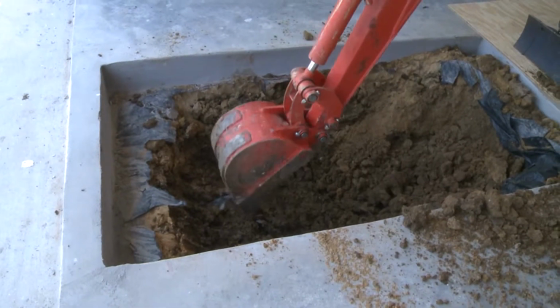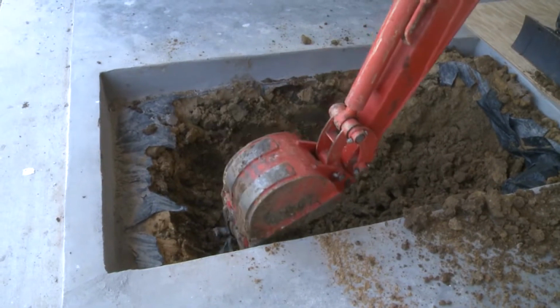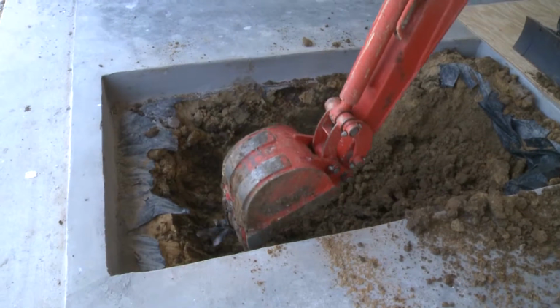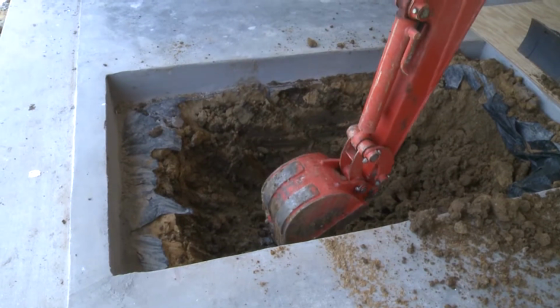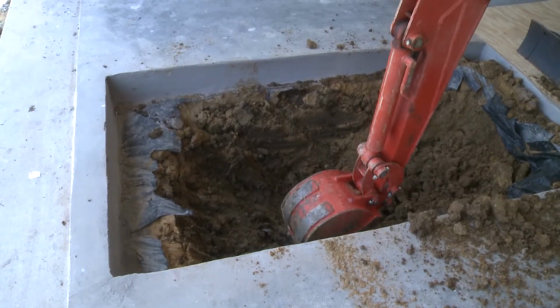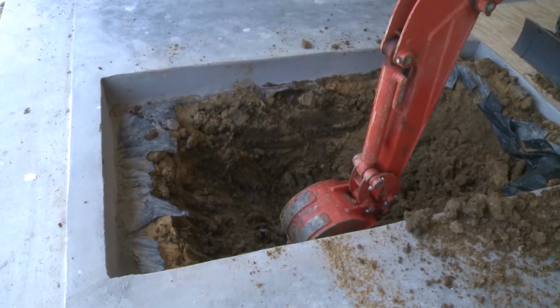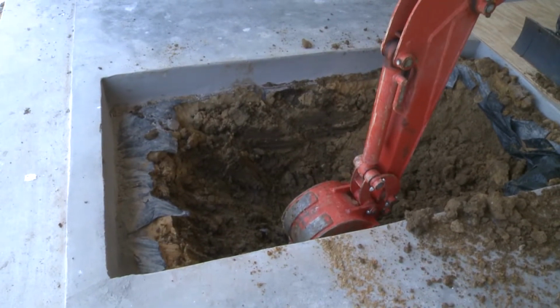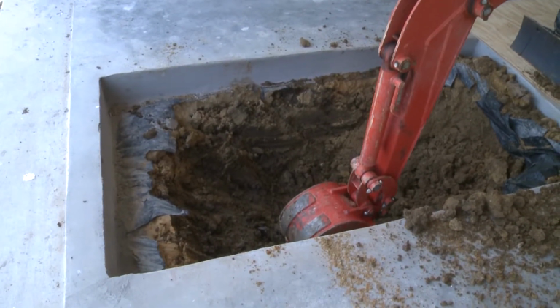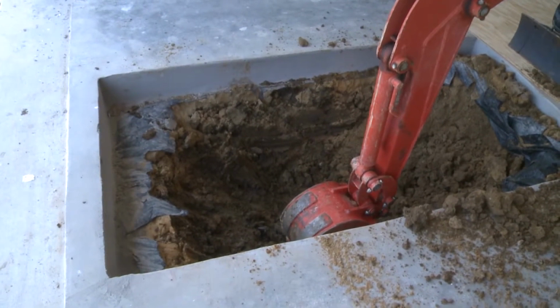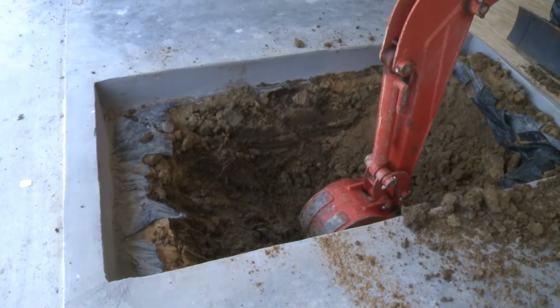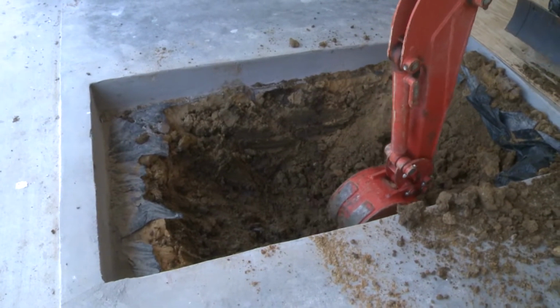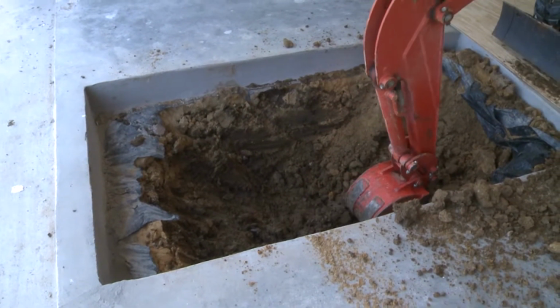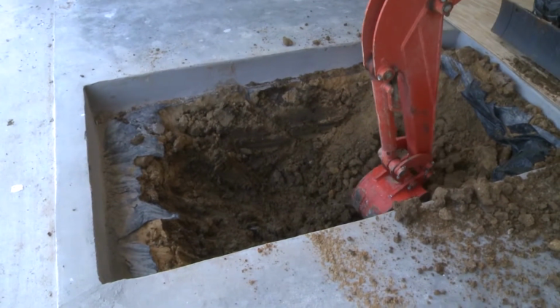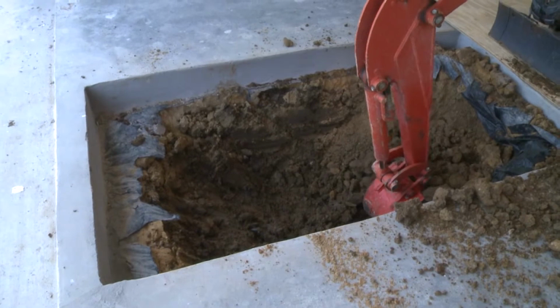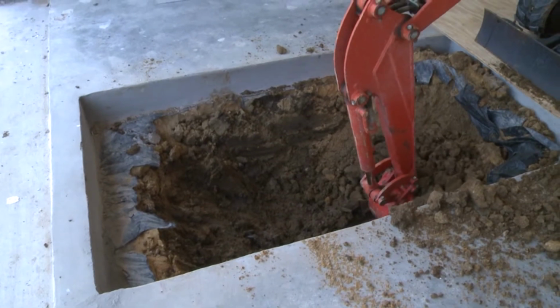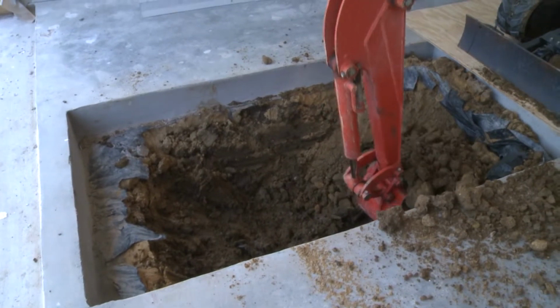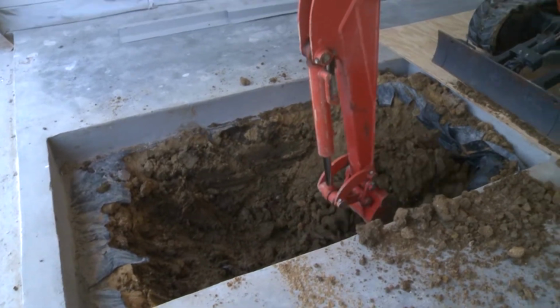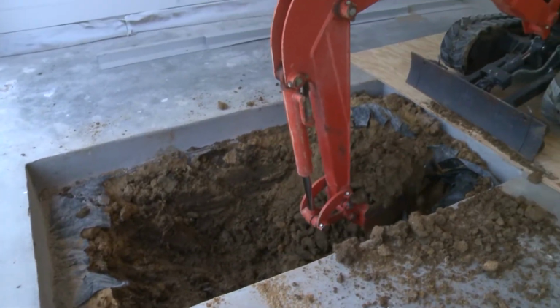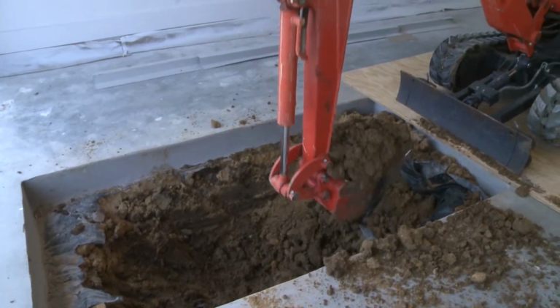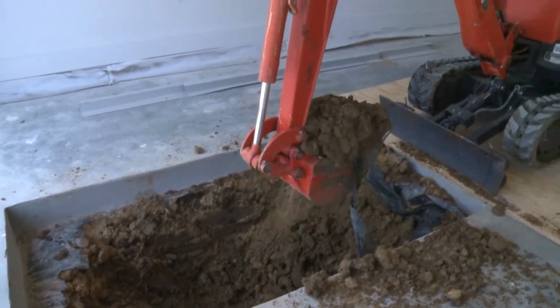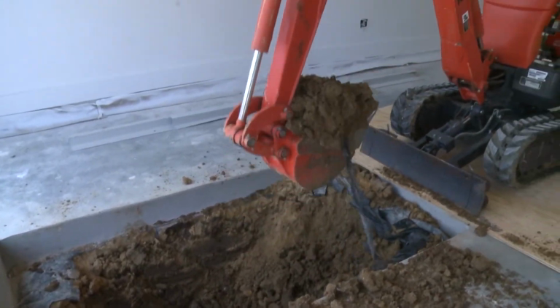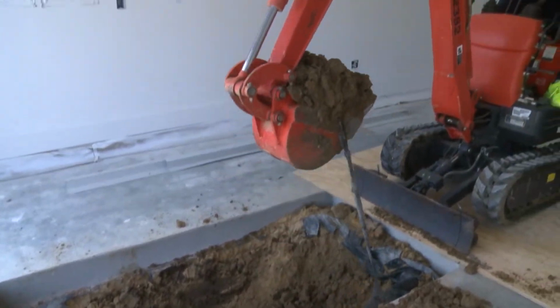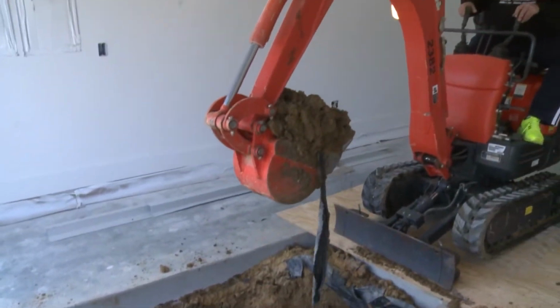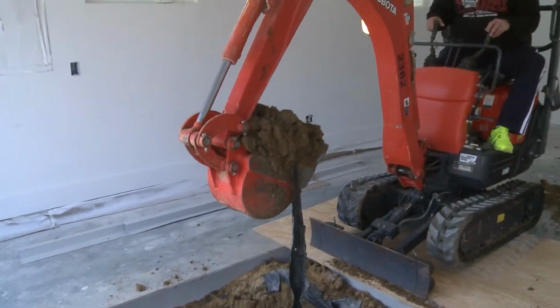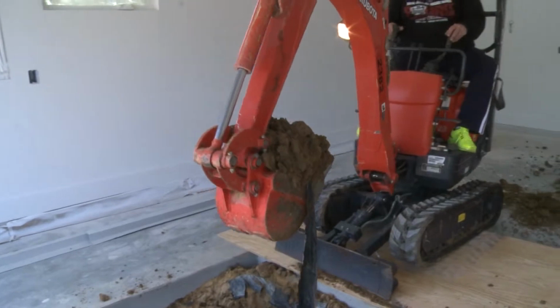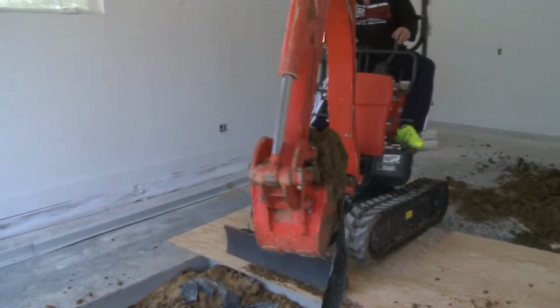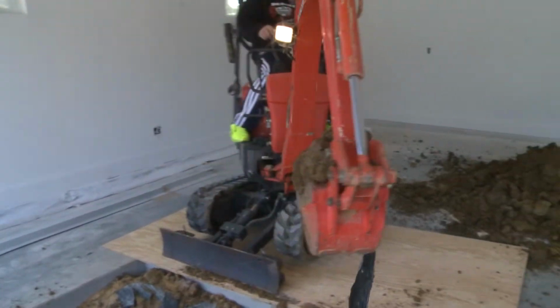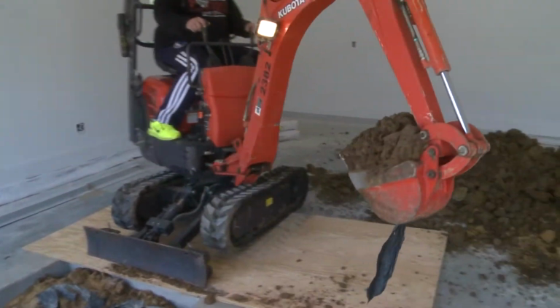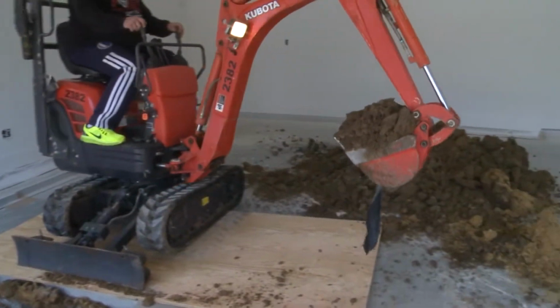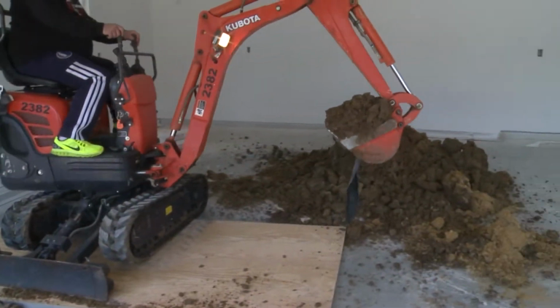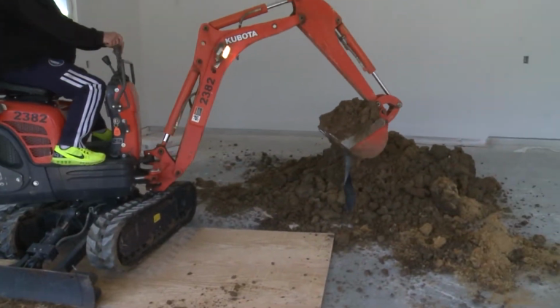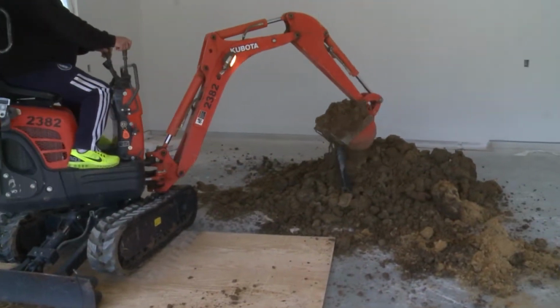We put 3,500 to 4,000 pounds of concrete underneath it and around it. It's kind of like a bomb shelter when we're done, and it's got roller slider doors. This one here will hold eight people — plus a few bottles of wine.